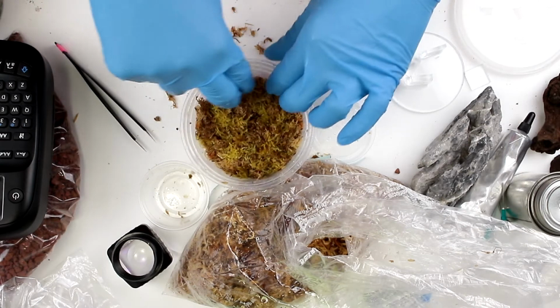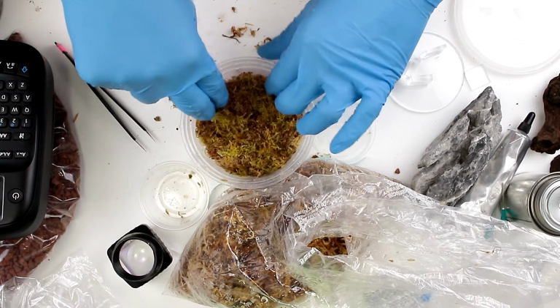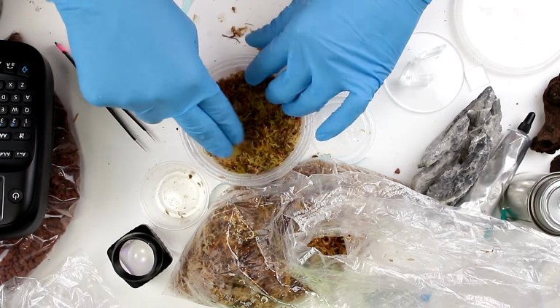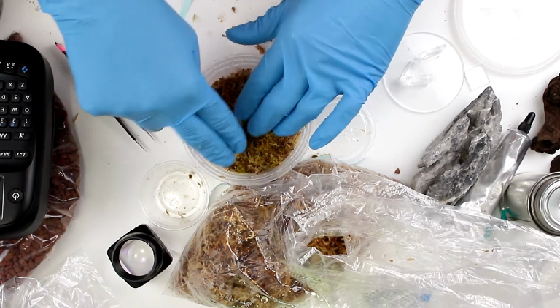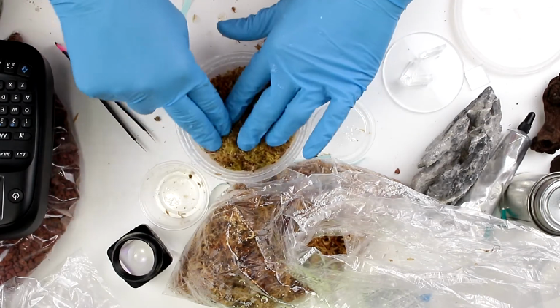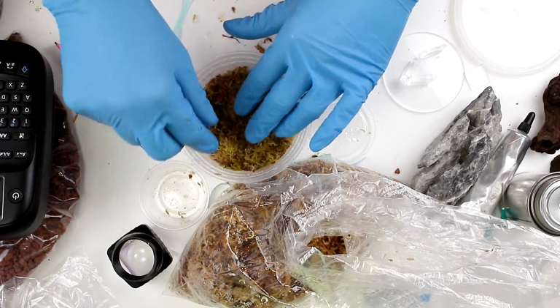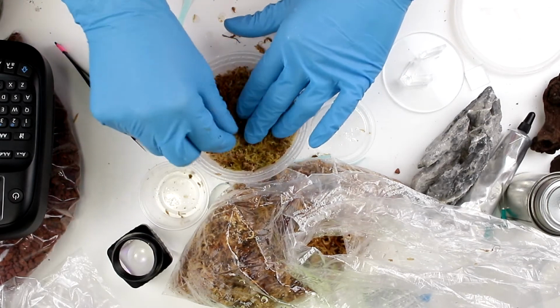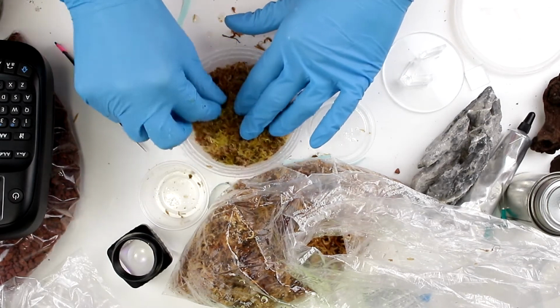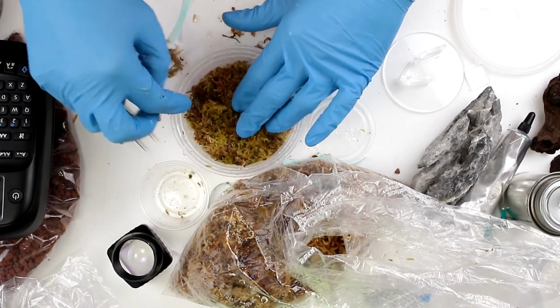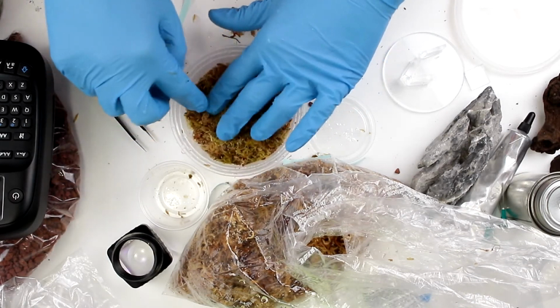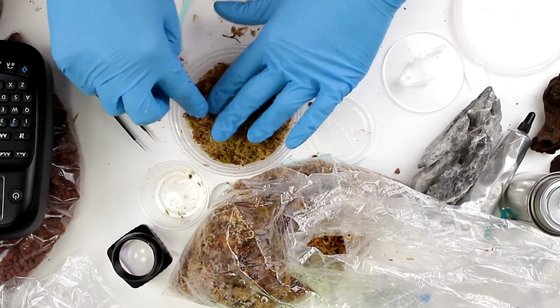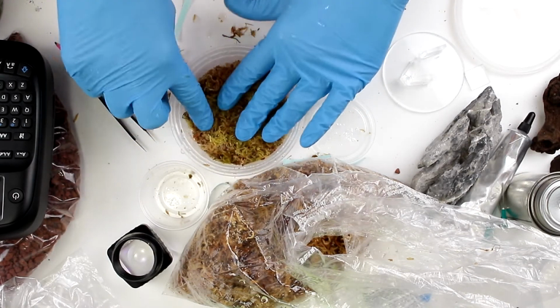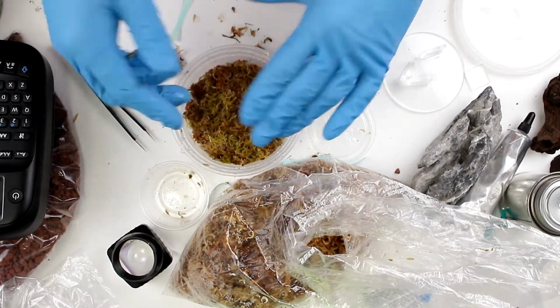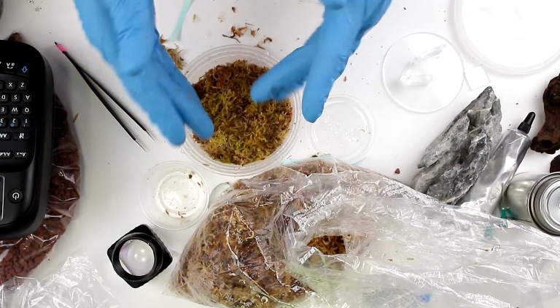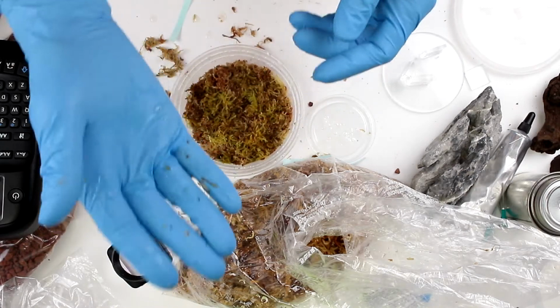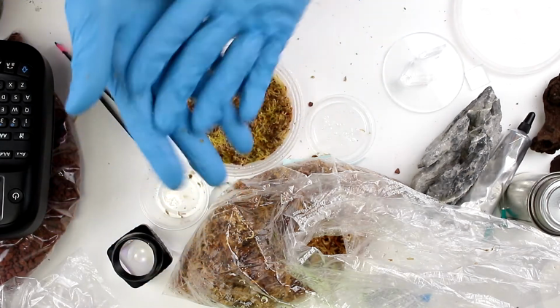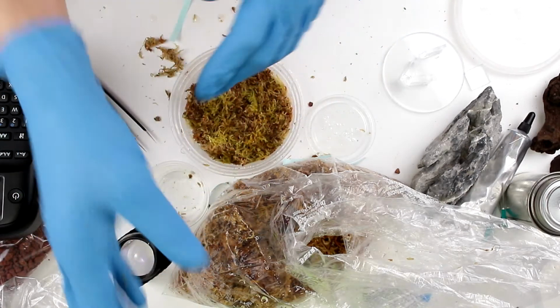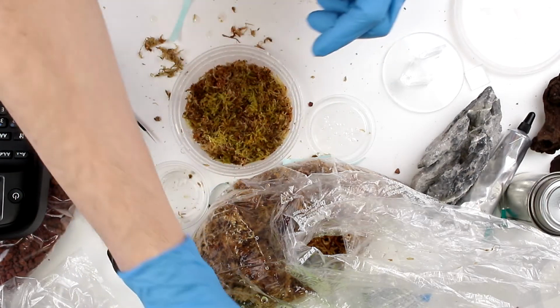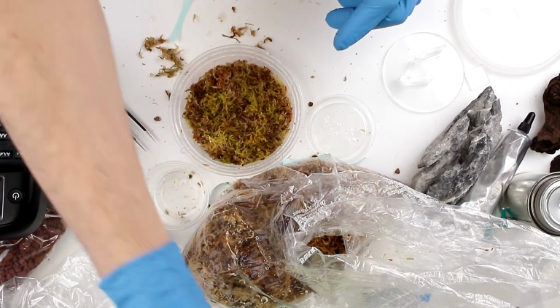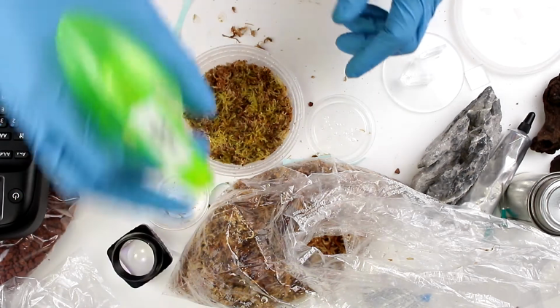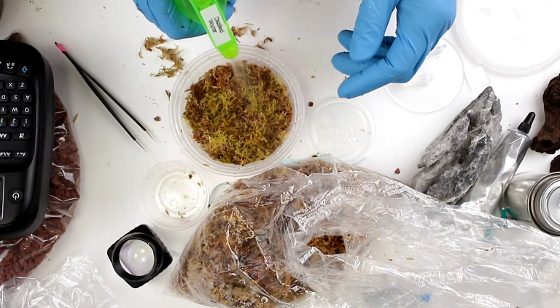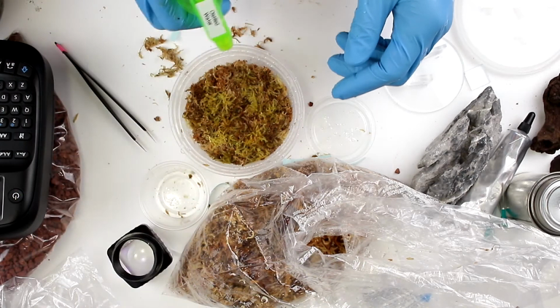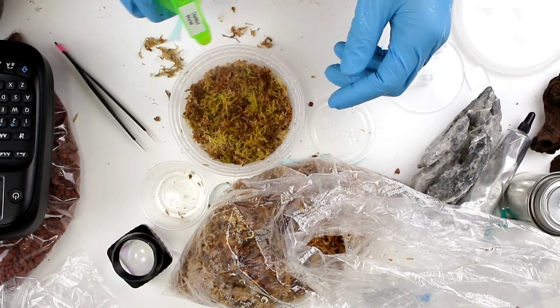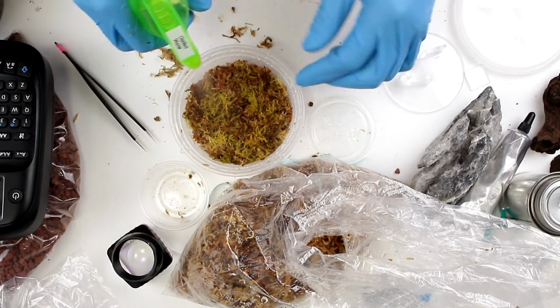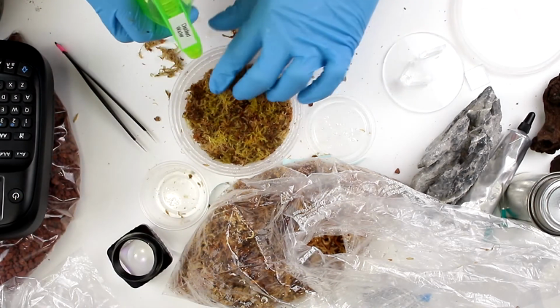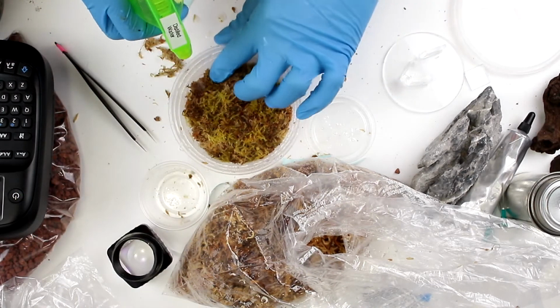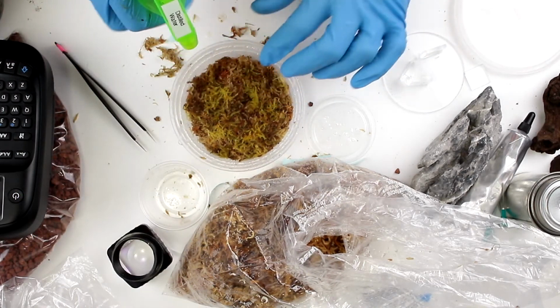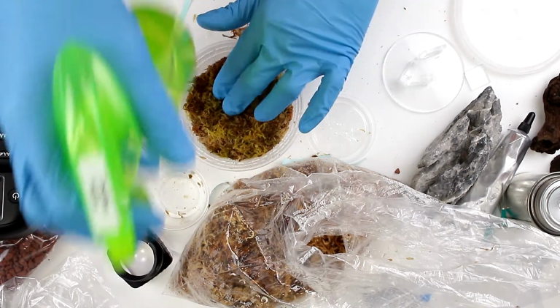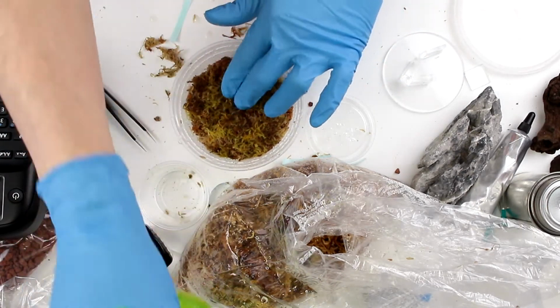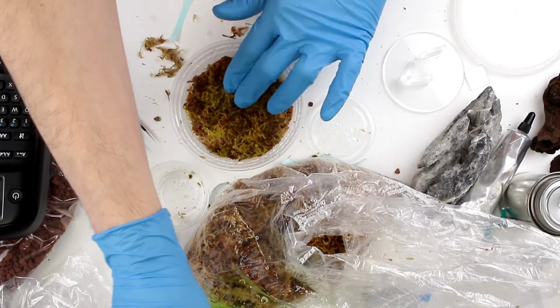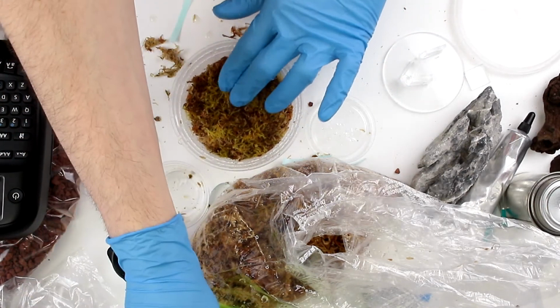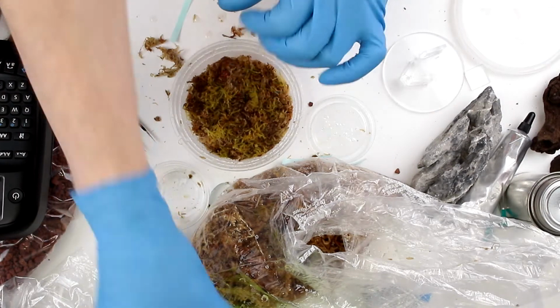Now, I'm just going to pack that down and firm it so that the moss is in contact with the sphagnum. Then, I'm going to mist it with distilled water to make sure it's moist.